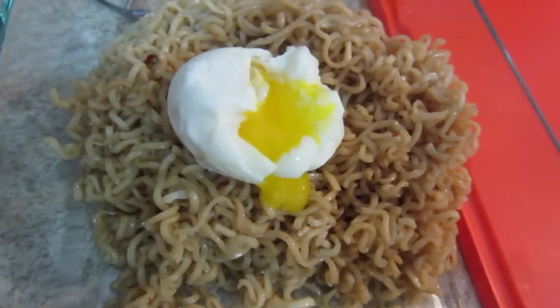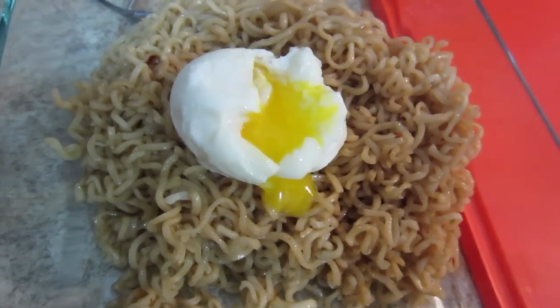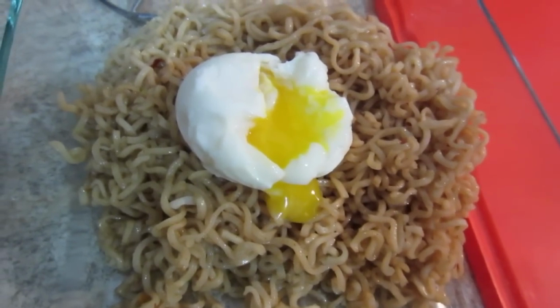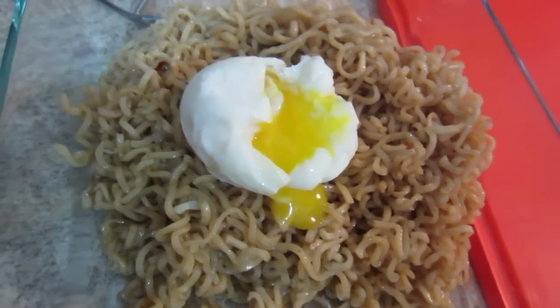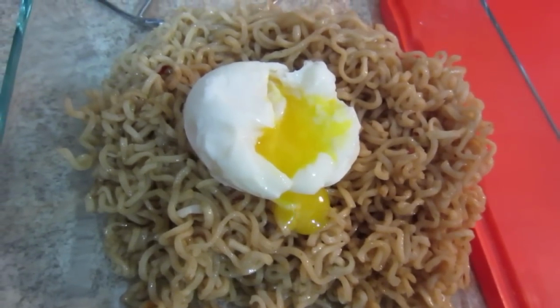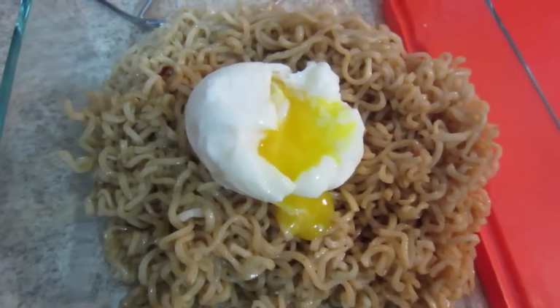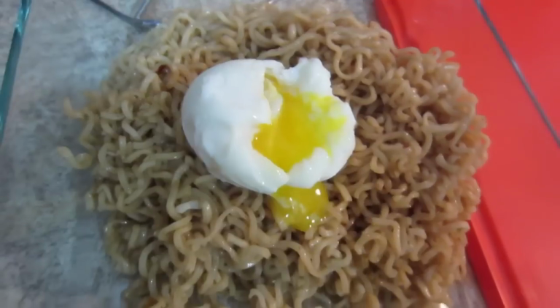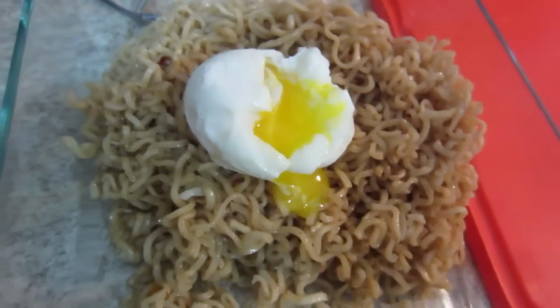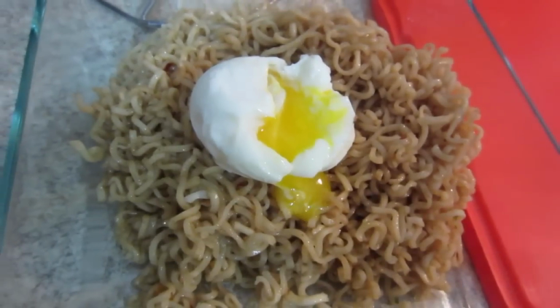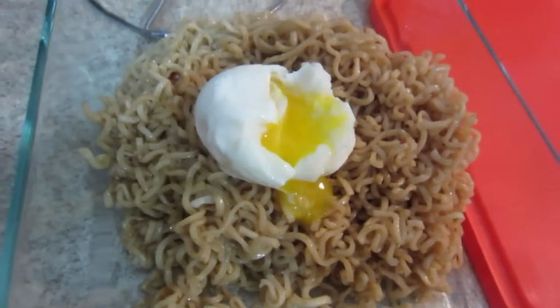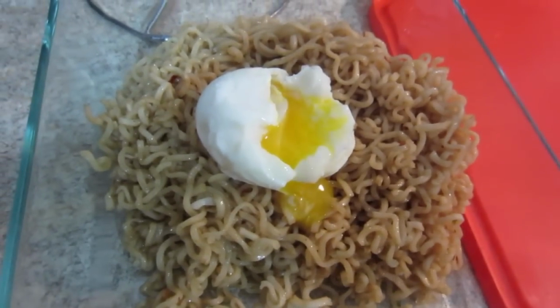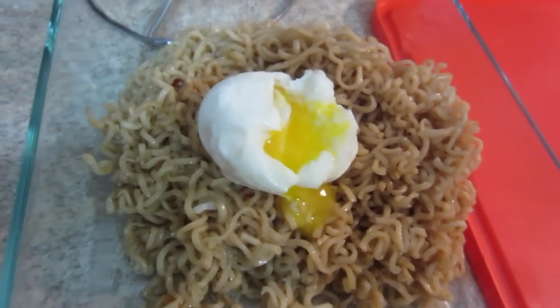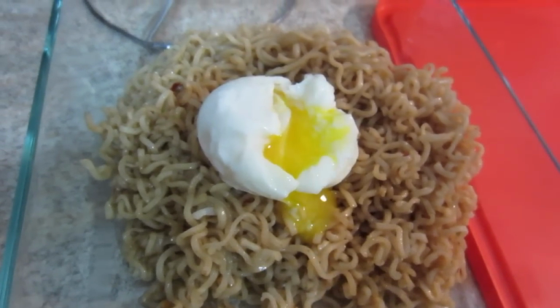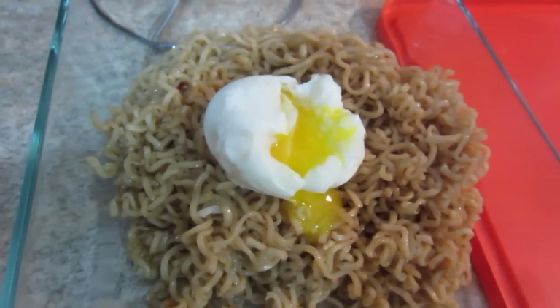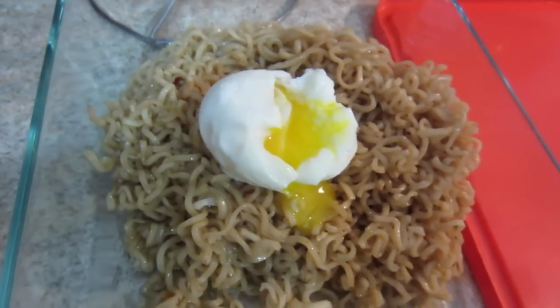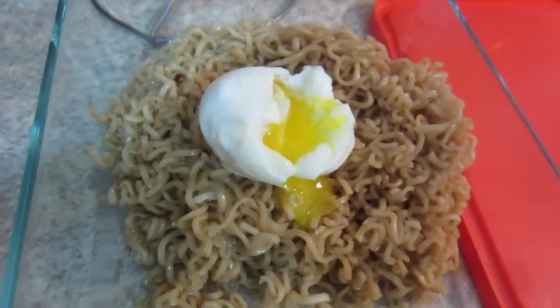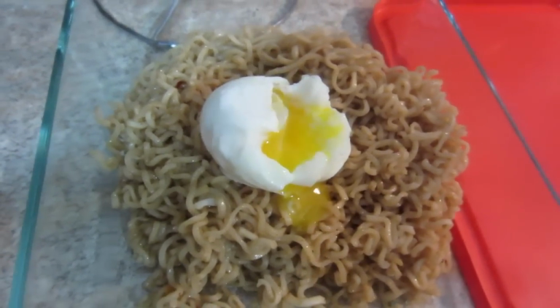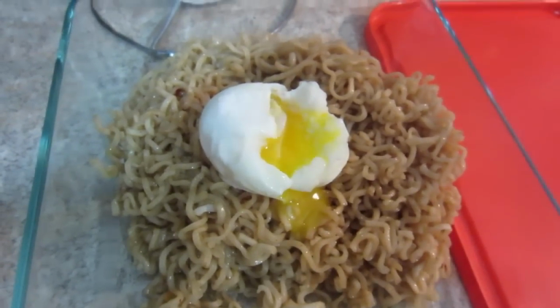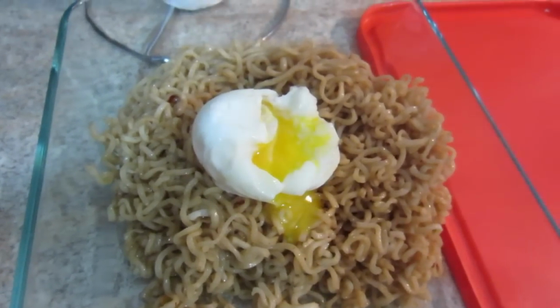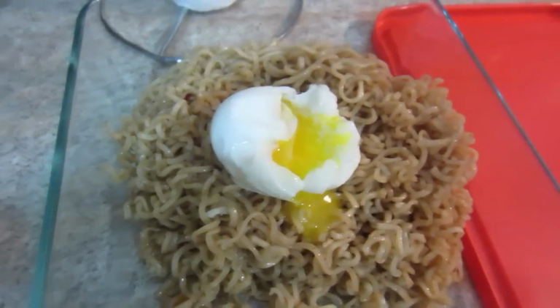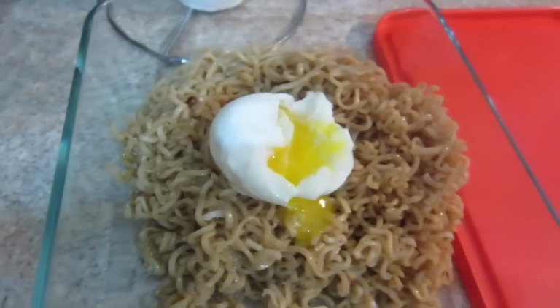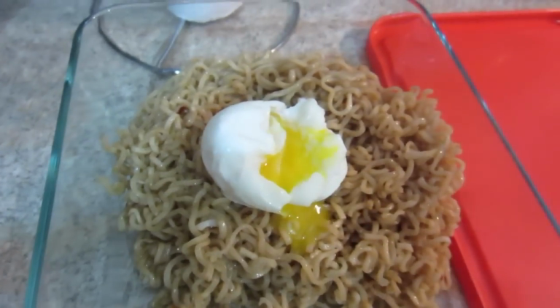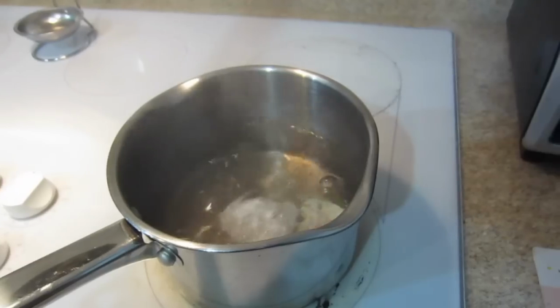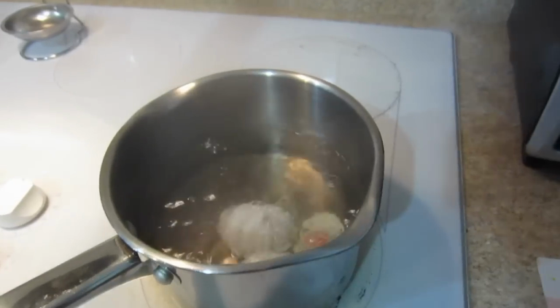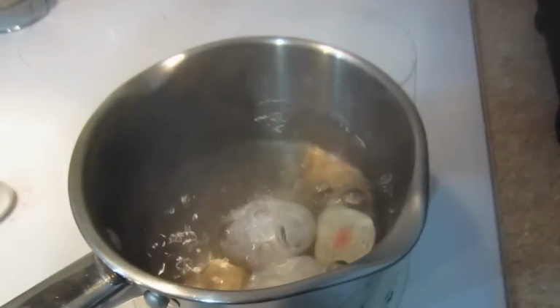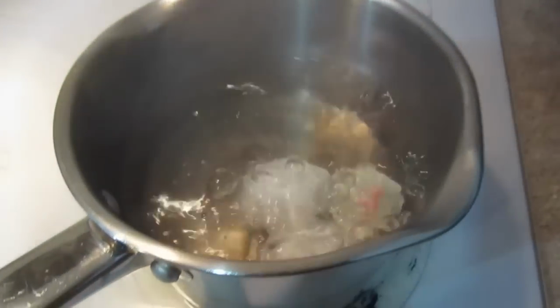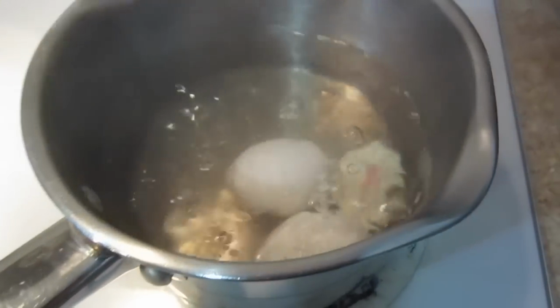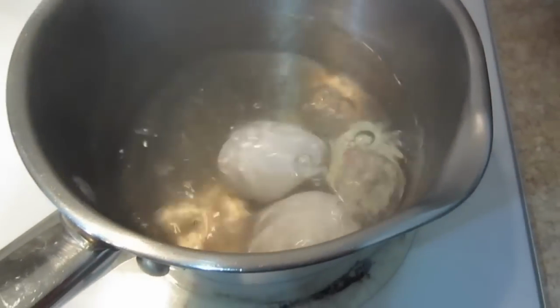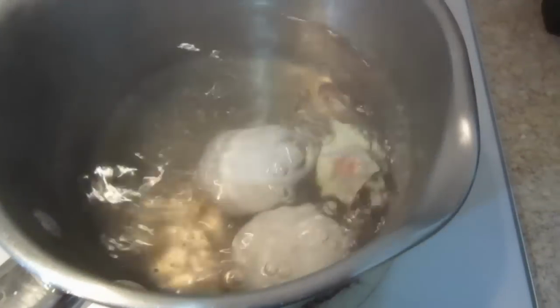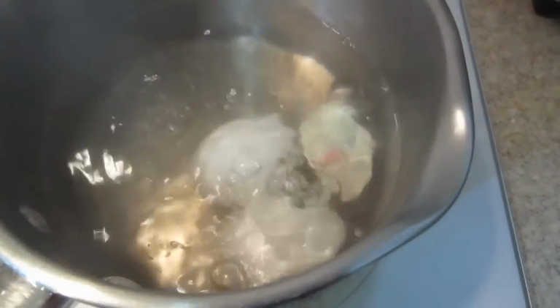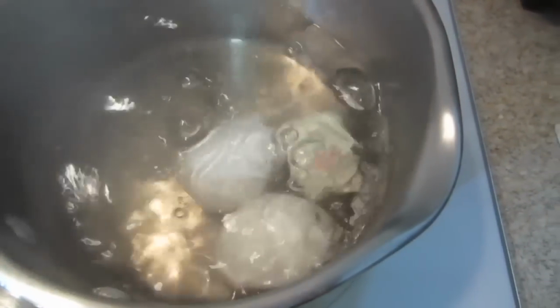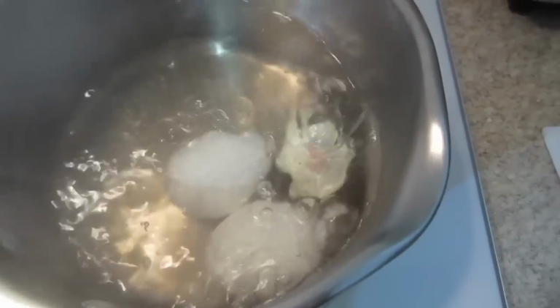That is soft-boiled — I think too soft-boiled actually, but I guess it works. Alright, I think that says hard-boiled.